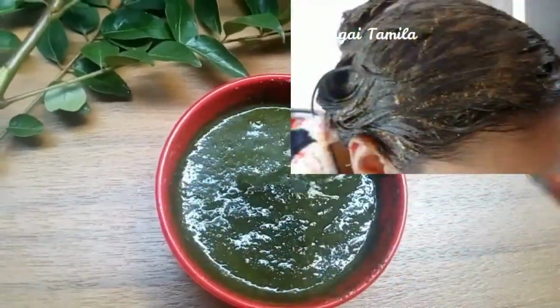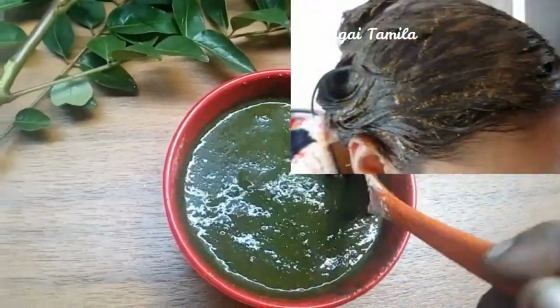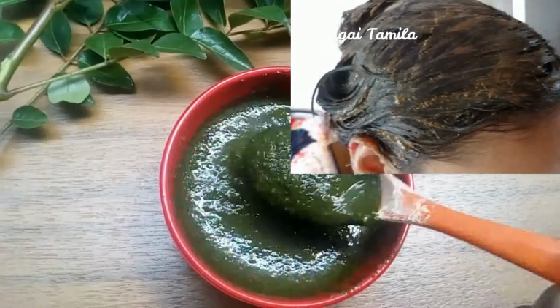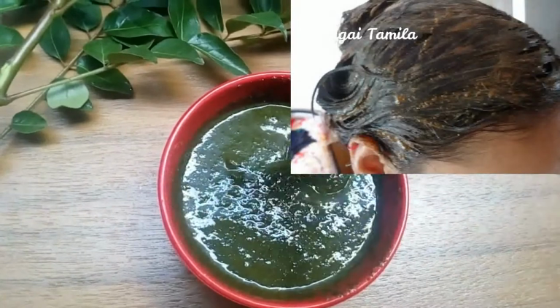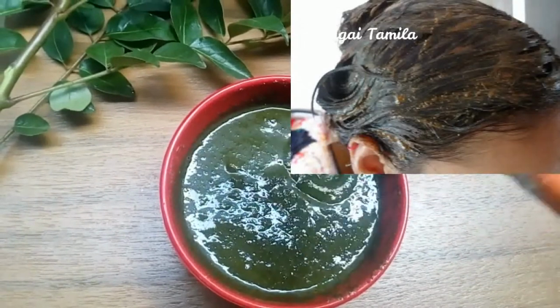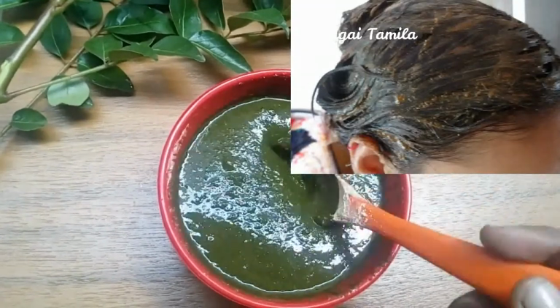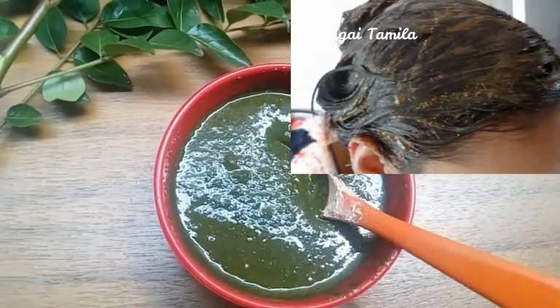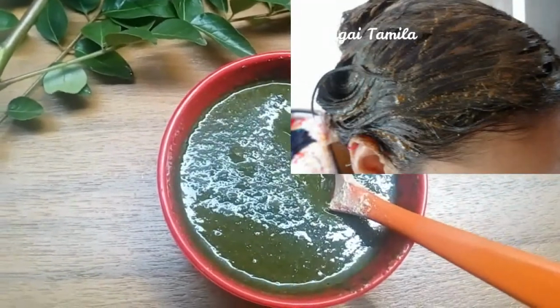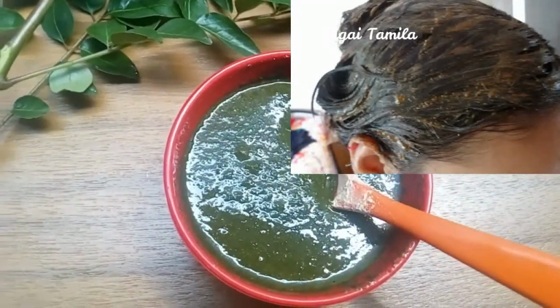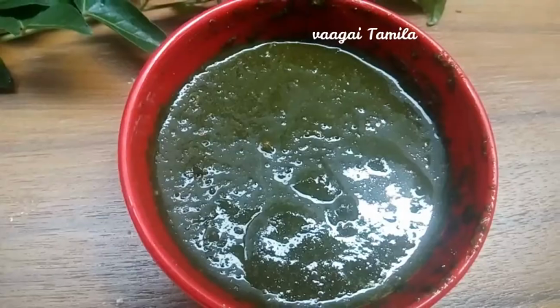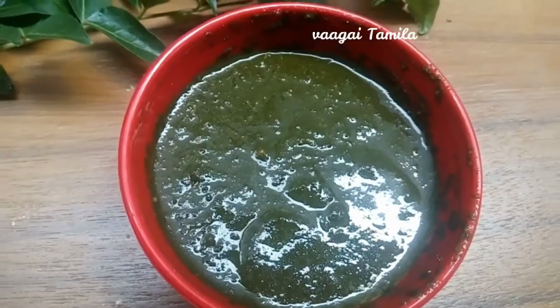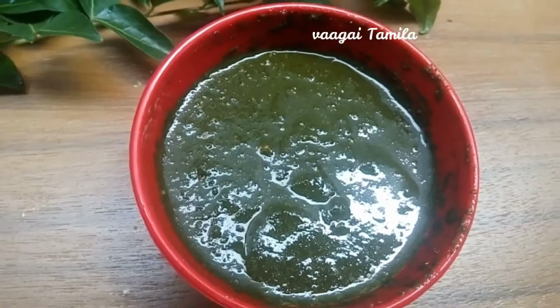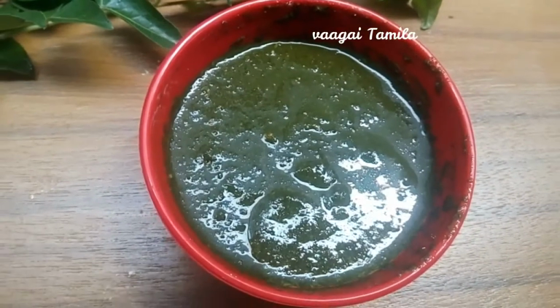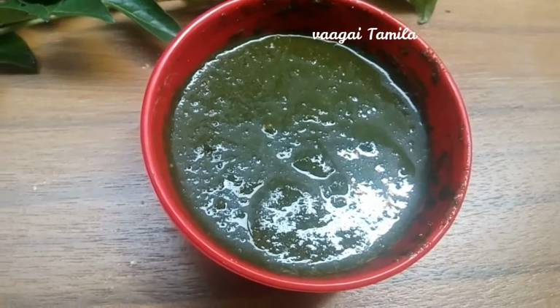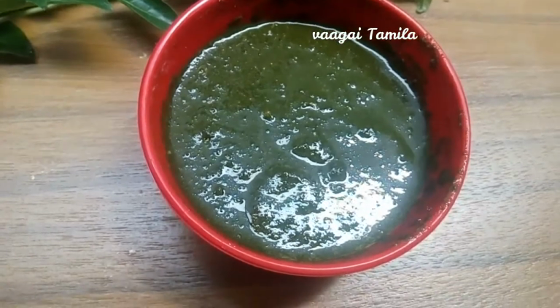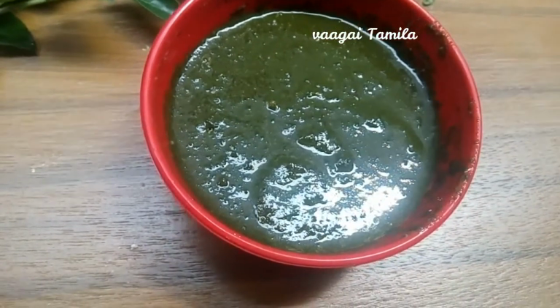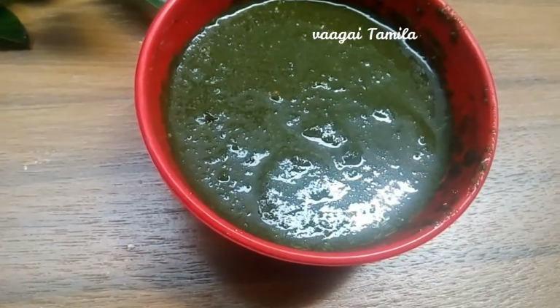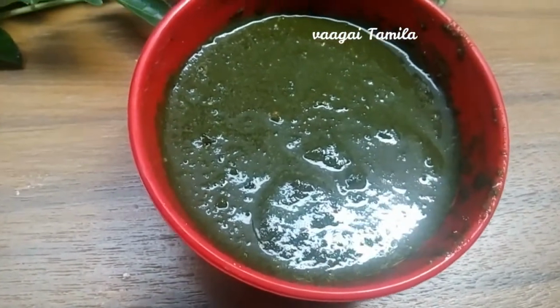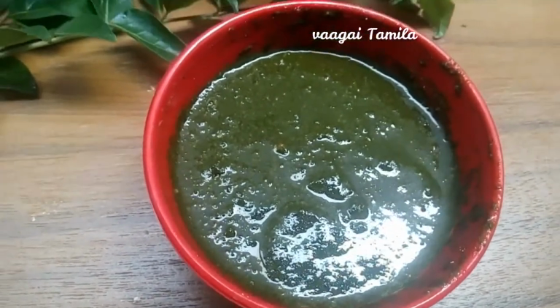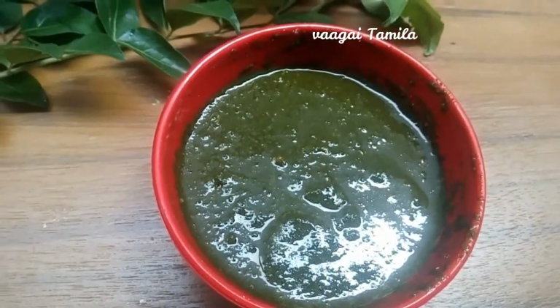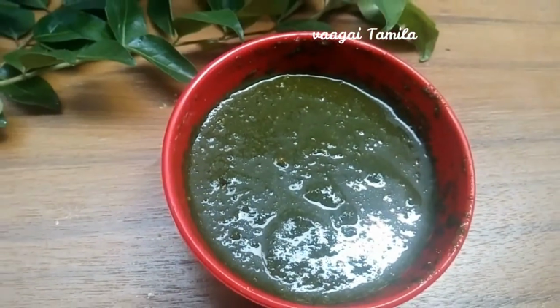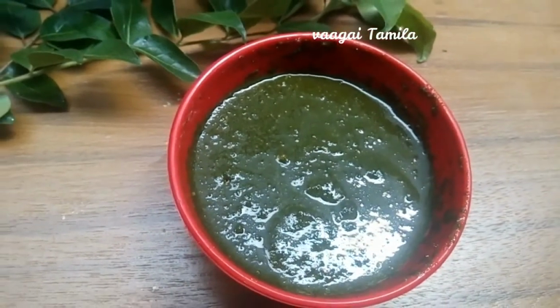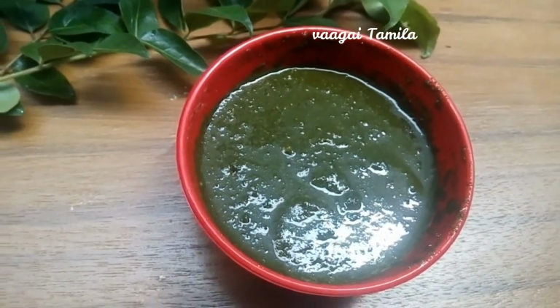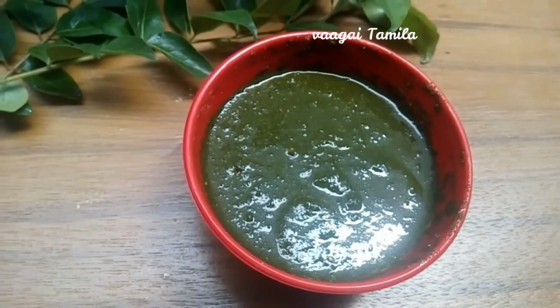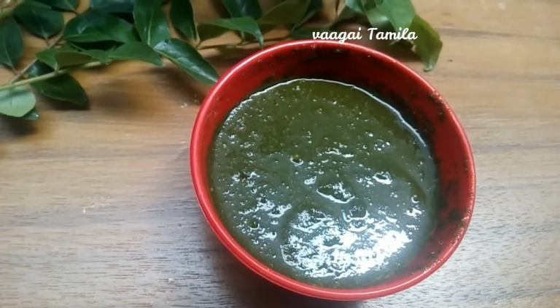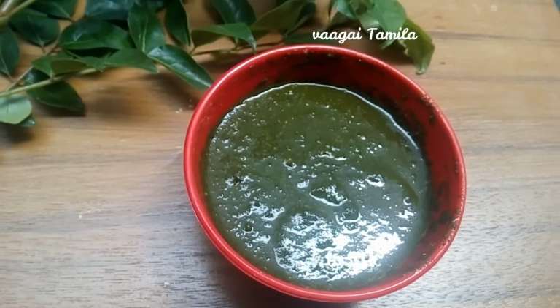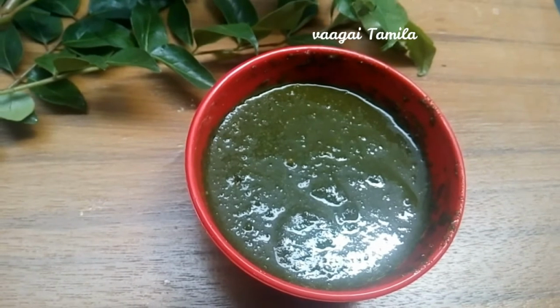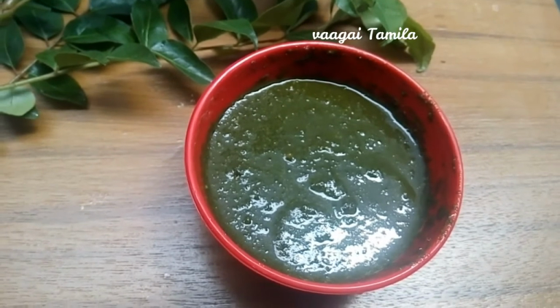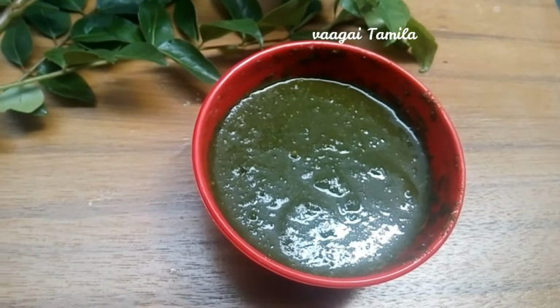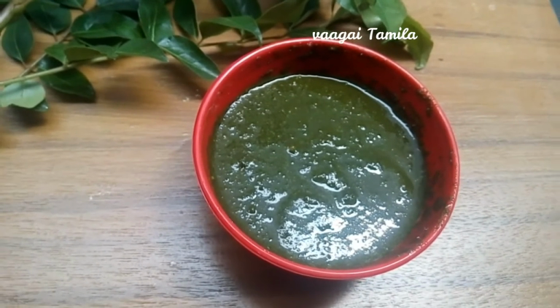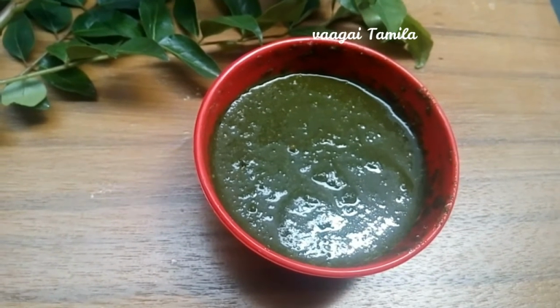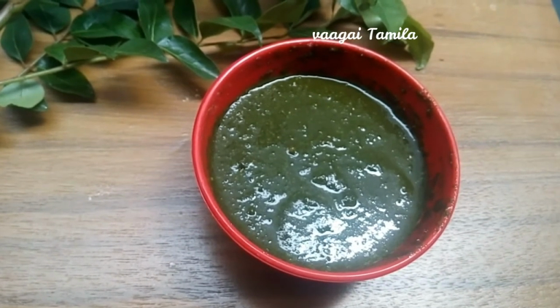I will wash the hair. The hair is very smooth — you can see that the hair is very soft.